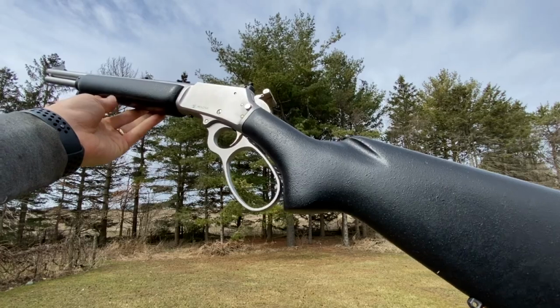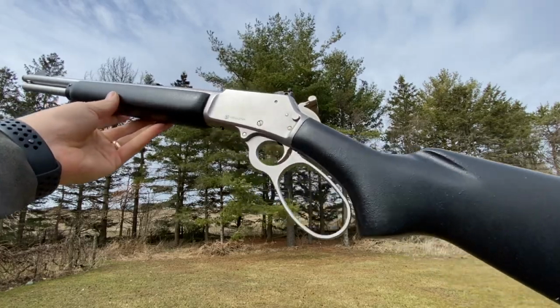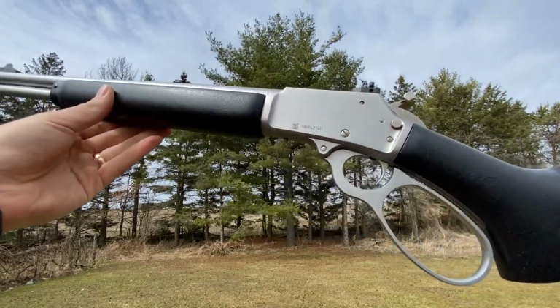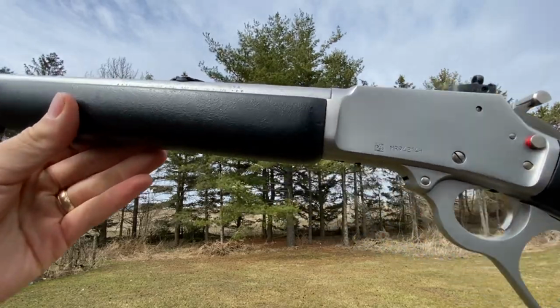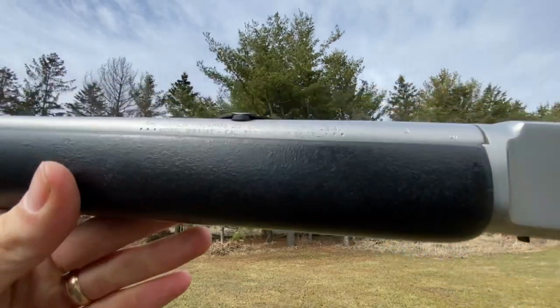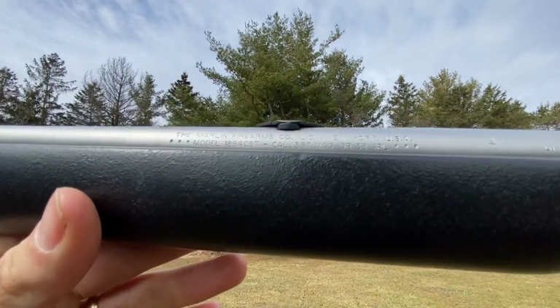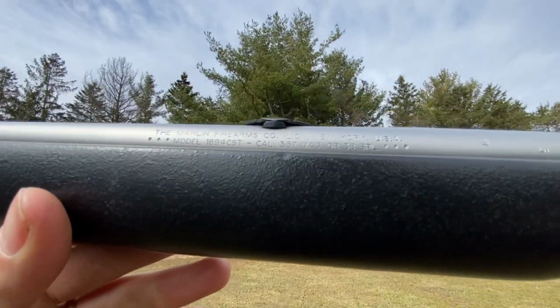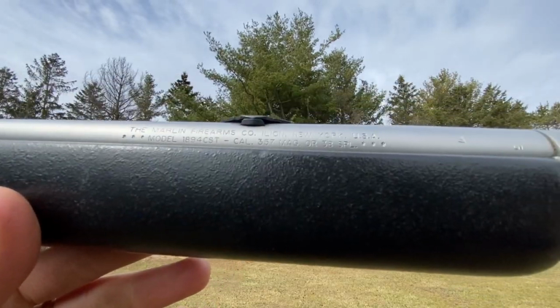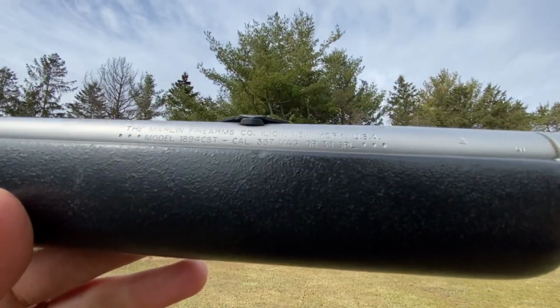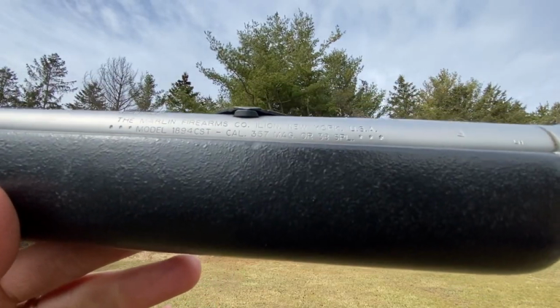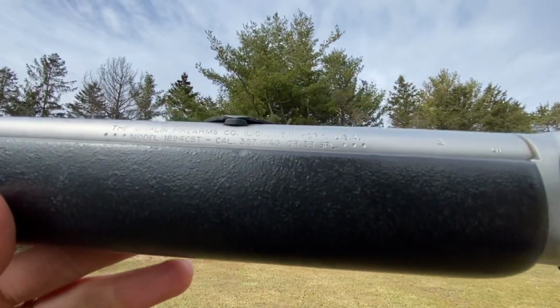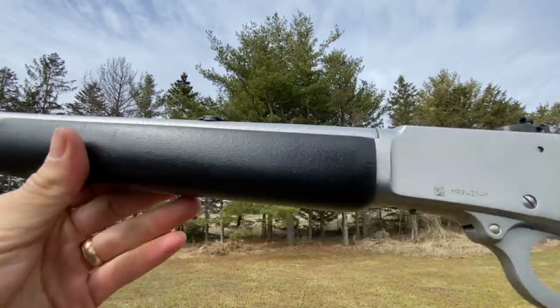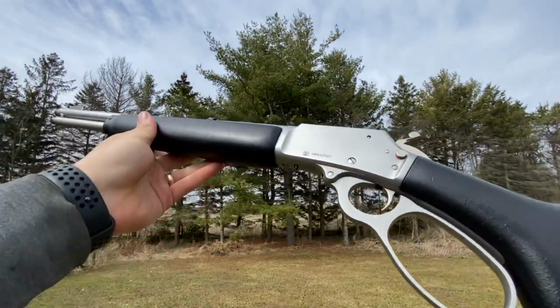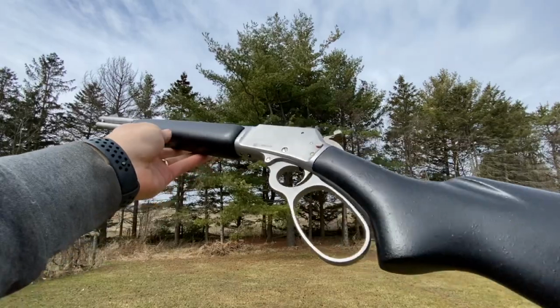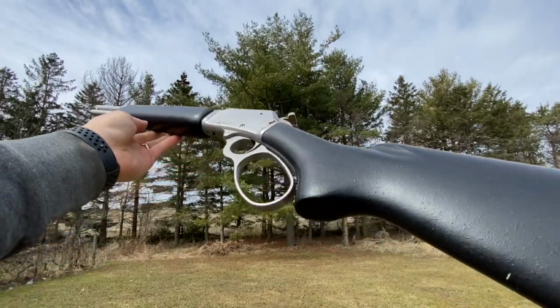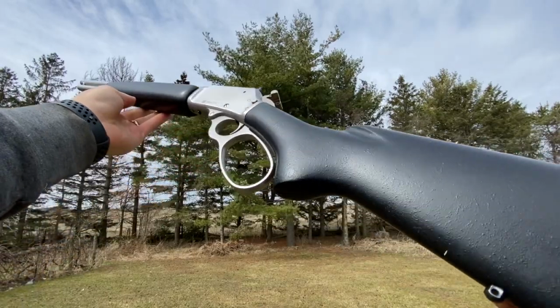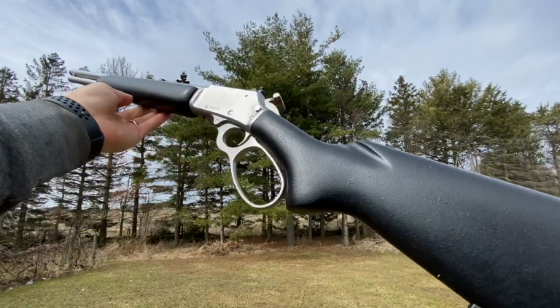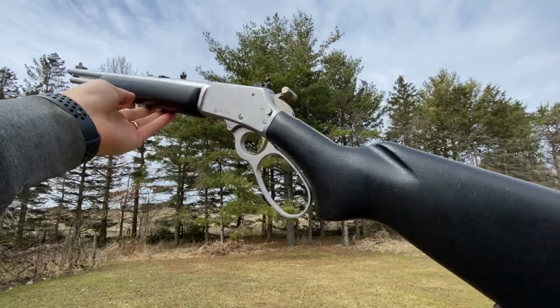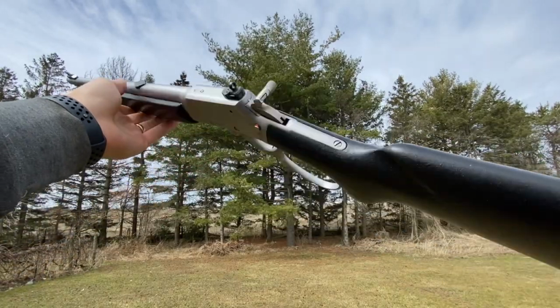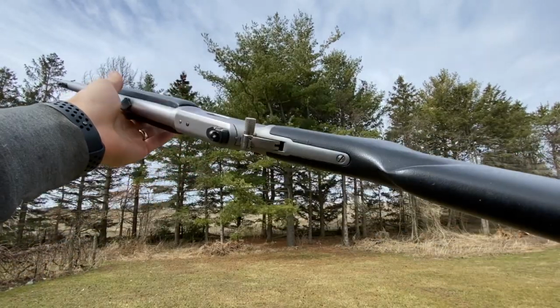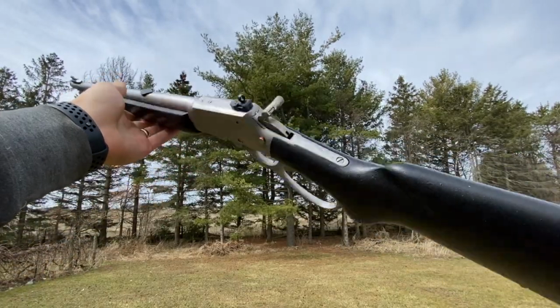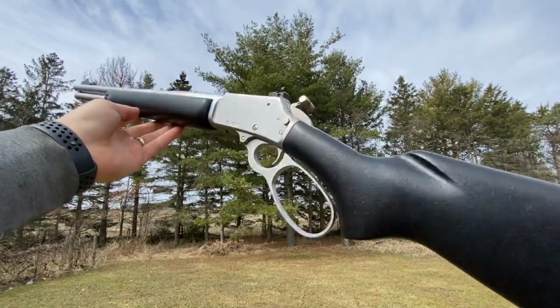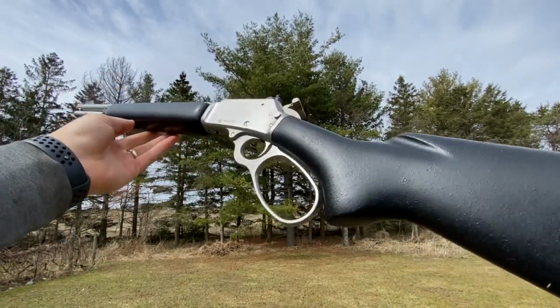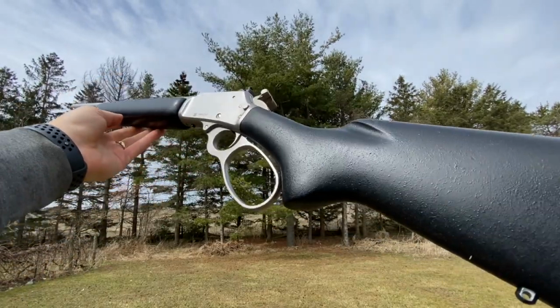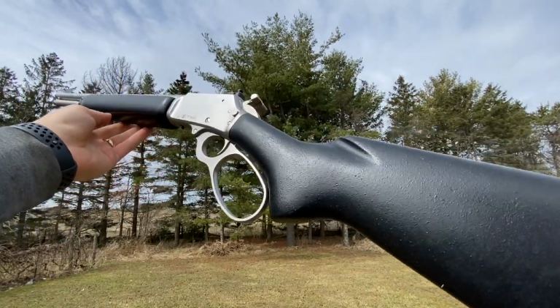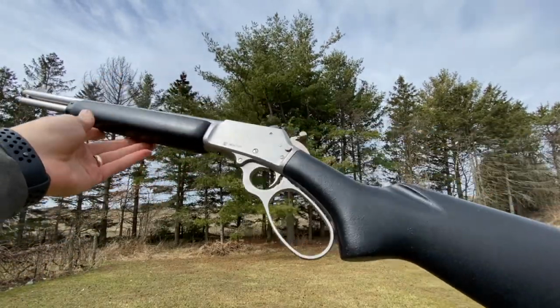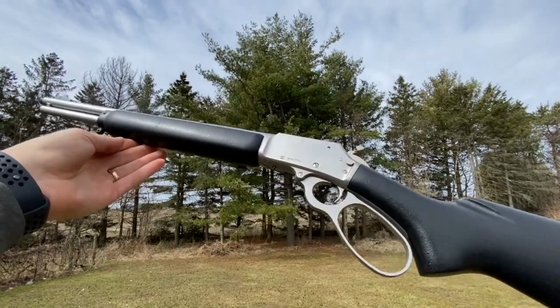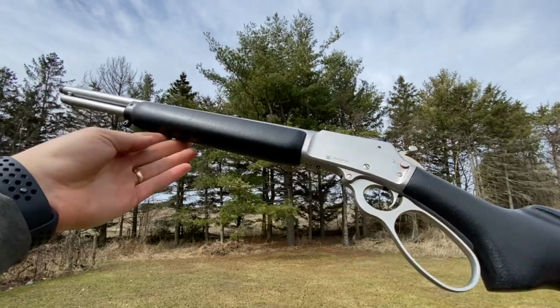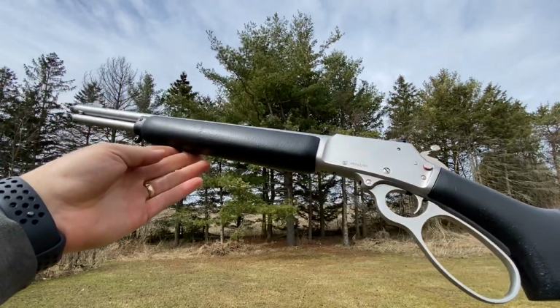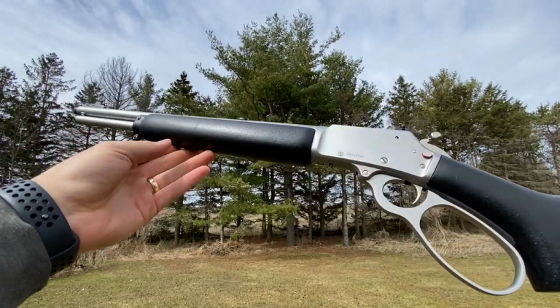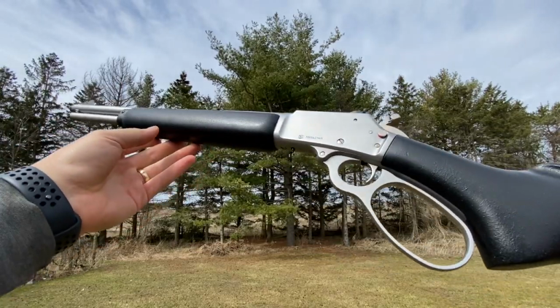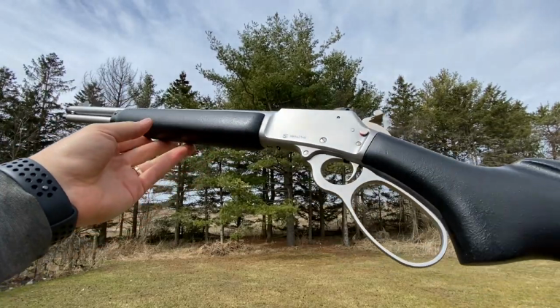This is my Marlin 1894 CST in .357 and .38 Special — an update after putting about 300 rounds through it. I'm actually selling it.